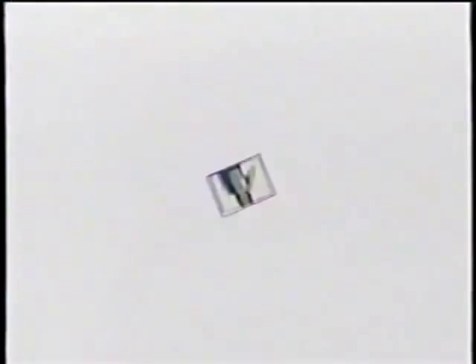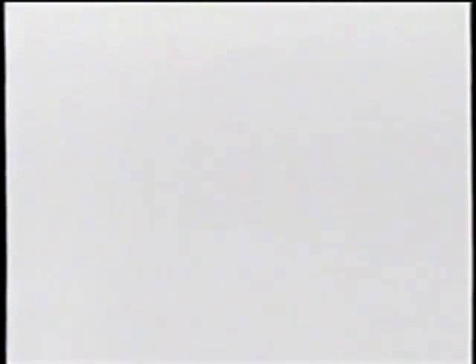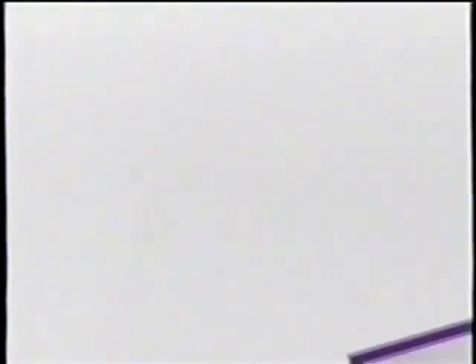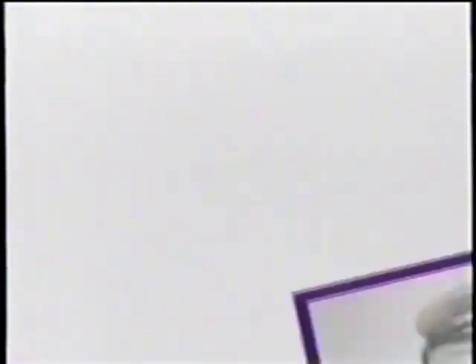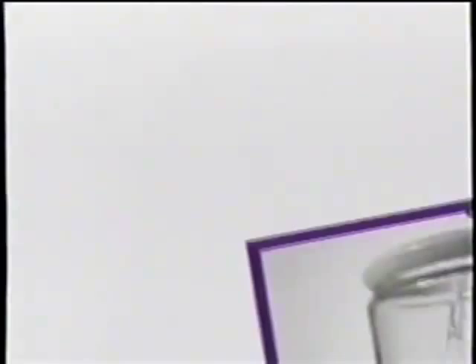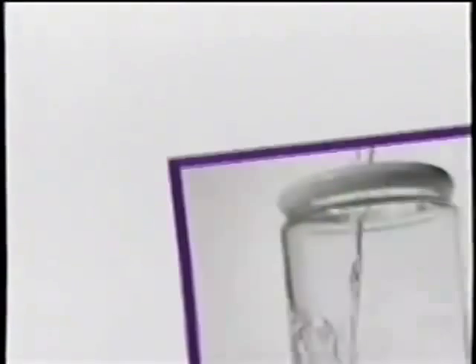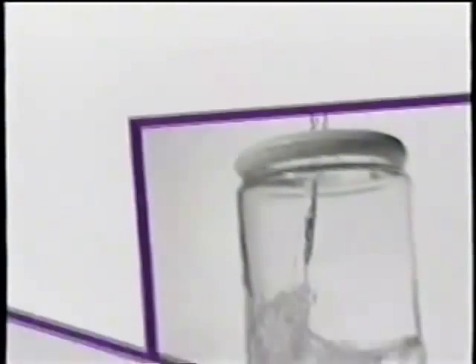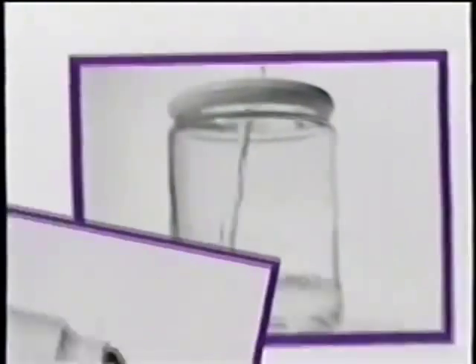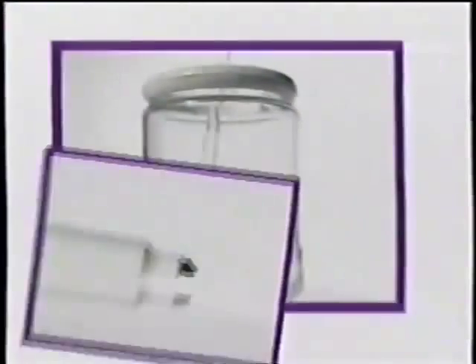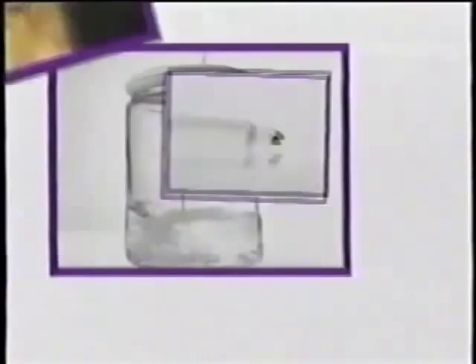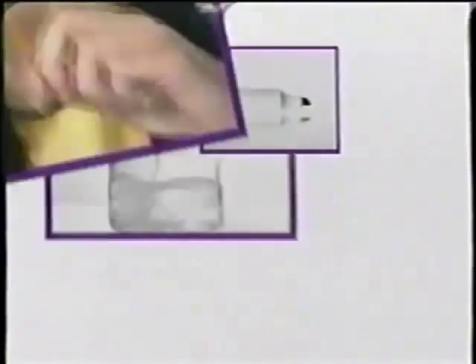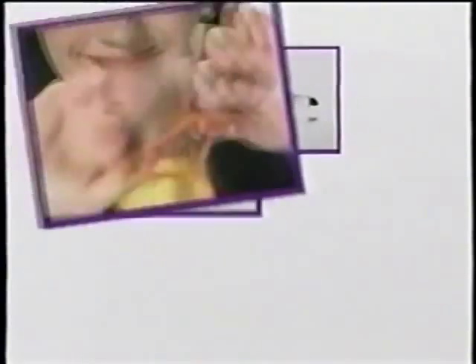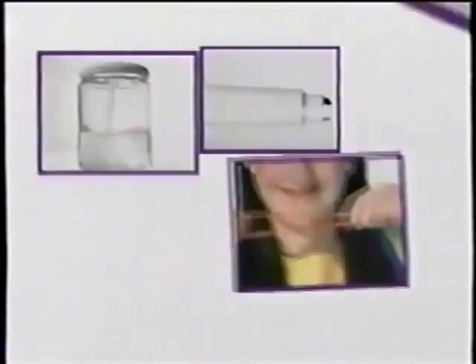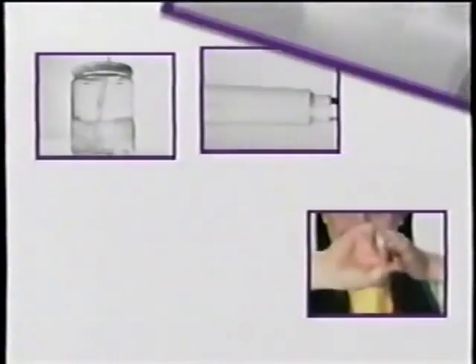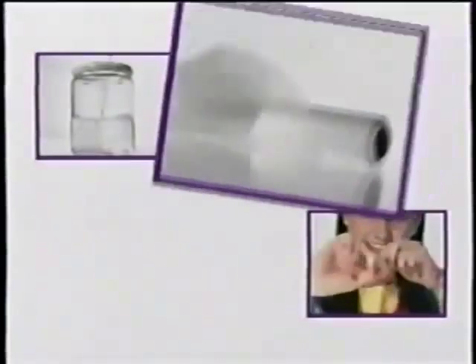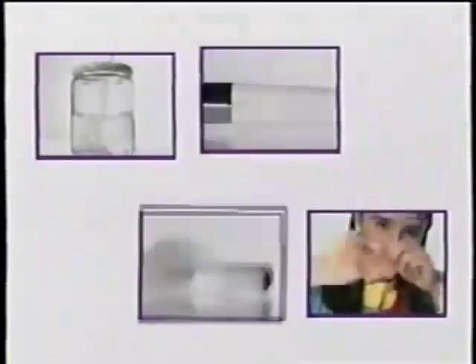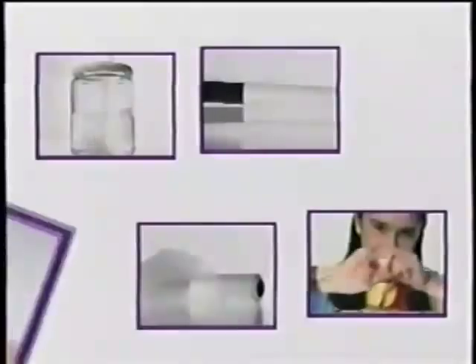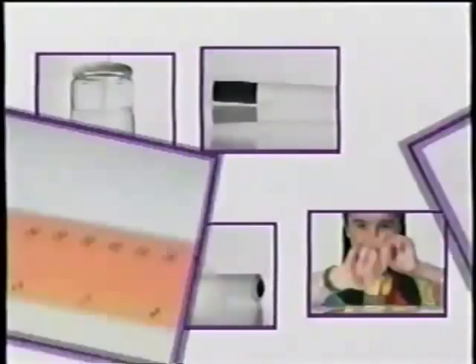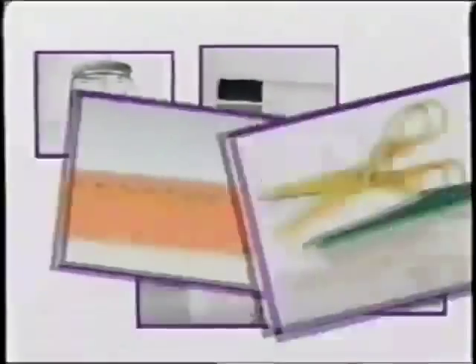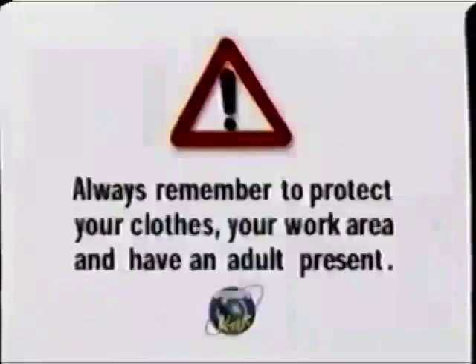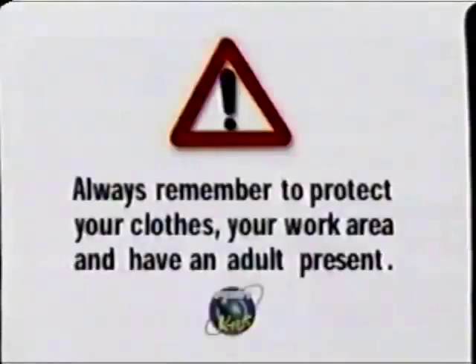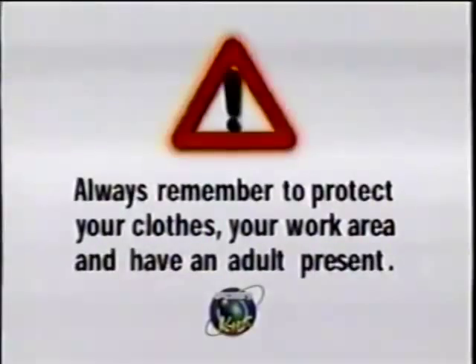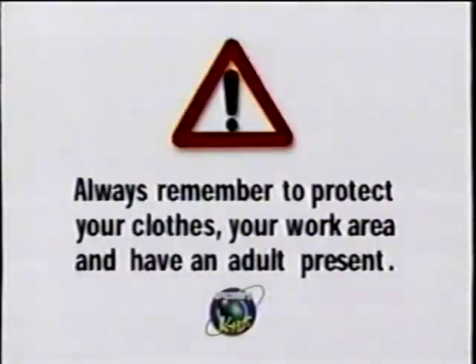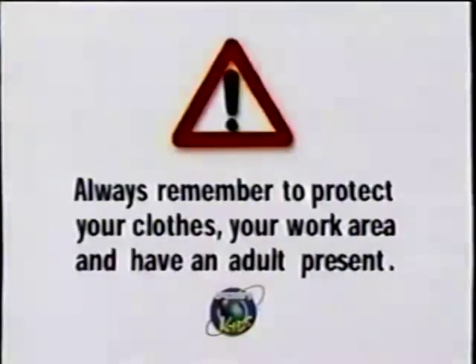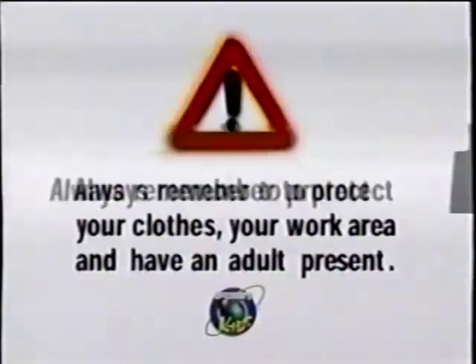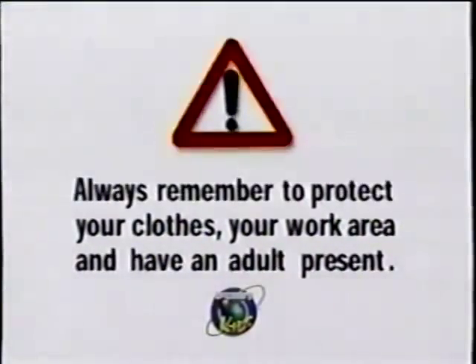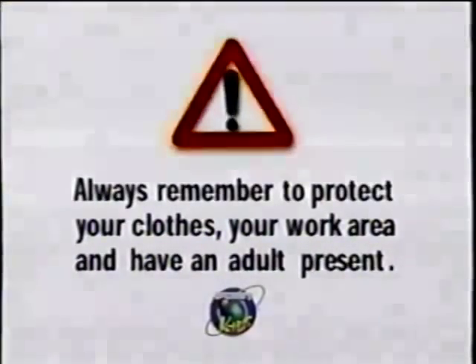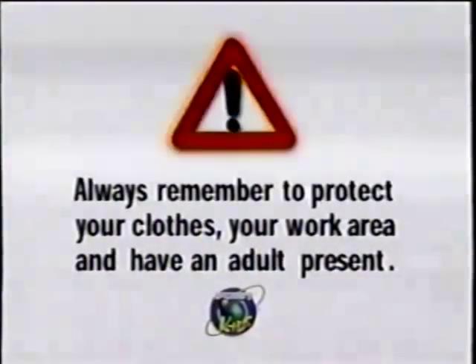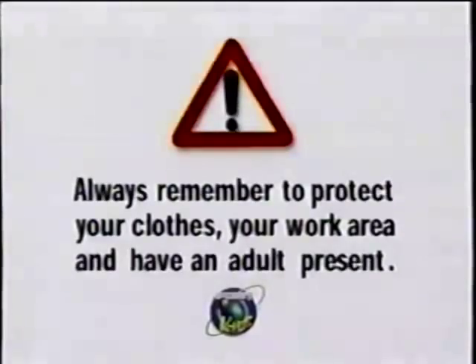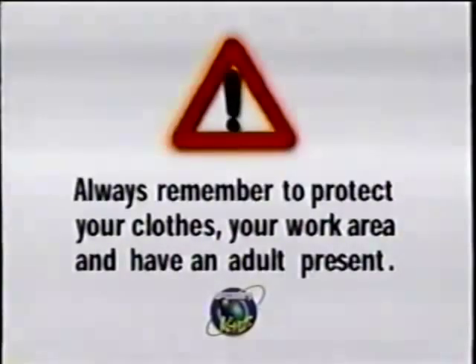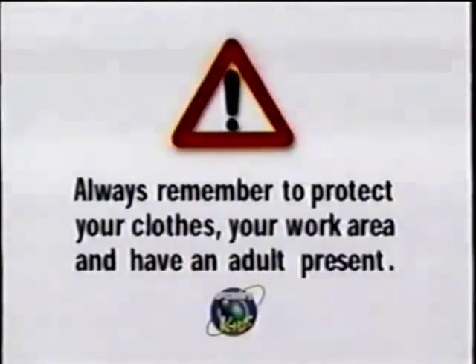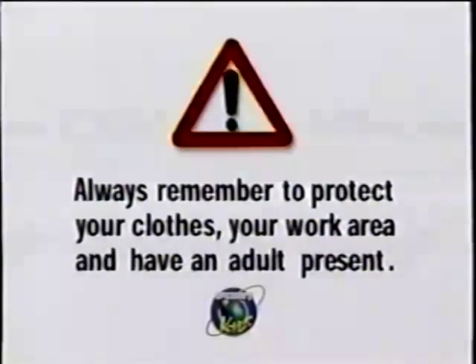You'll need a jar of water, a marker, rubber bands, wax paper, a ruler, and a pair of scissors. Always remember to protect your work area and have adult presence.